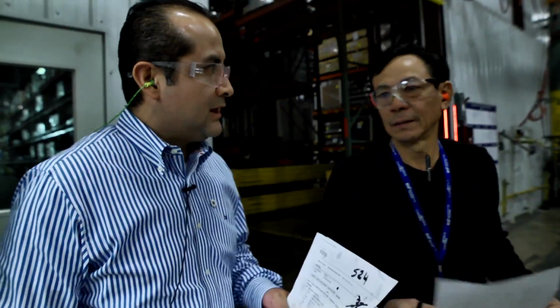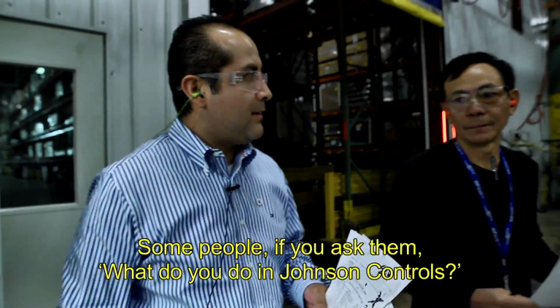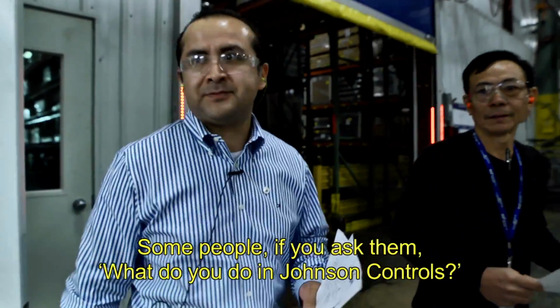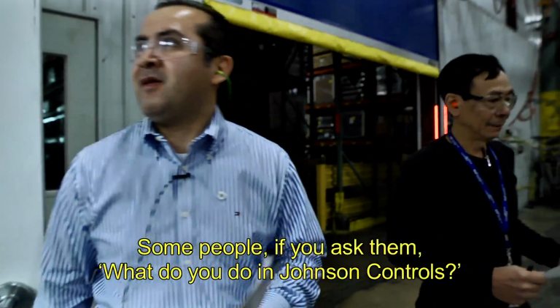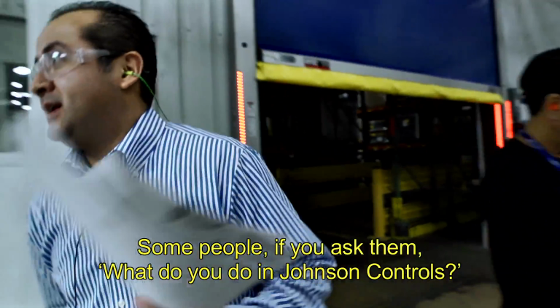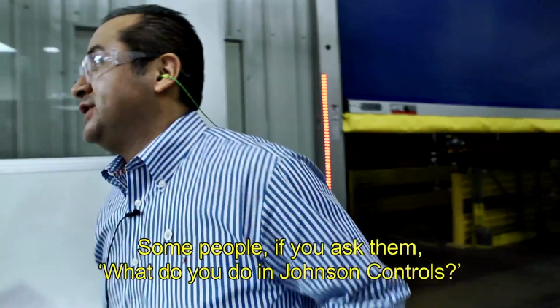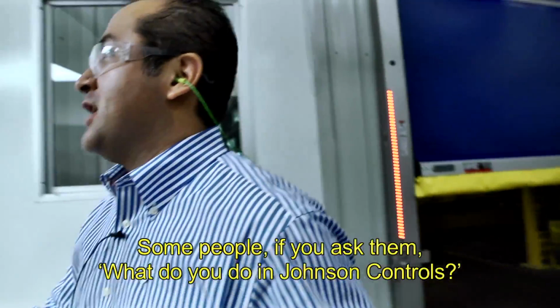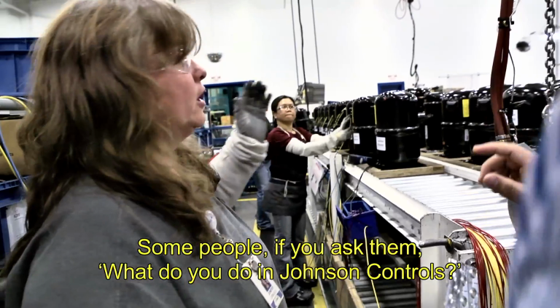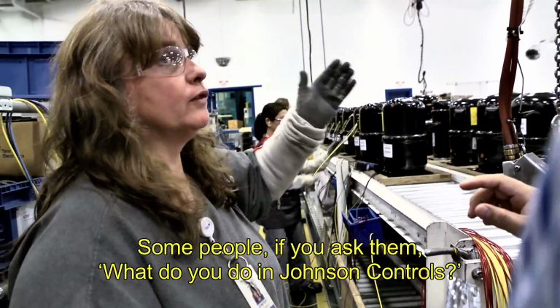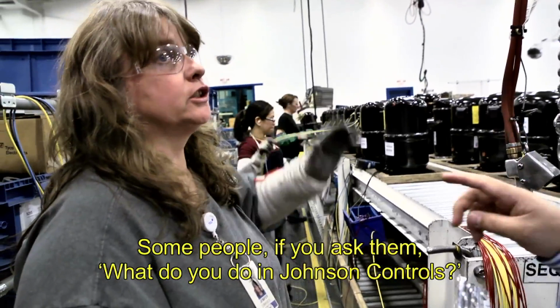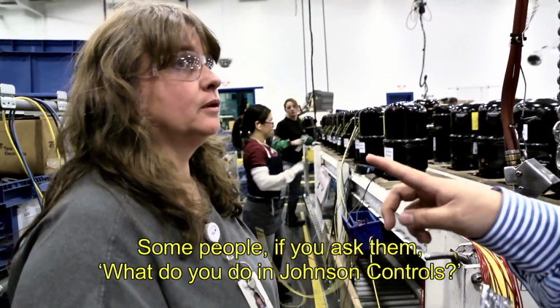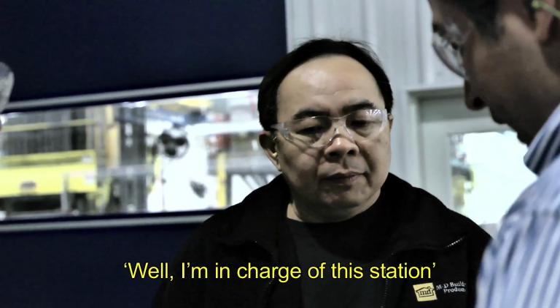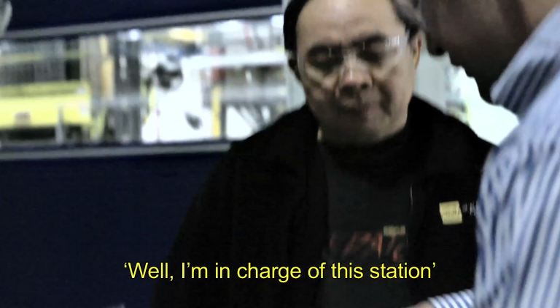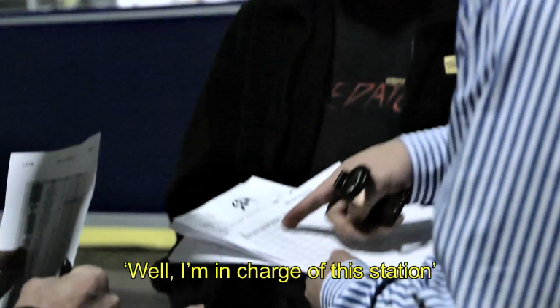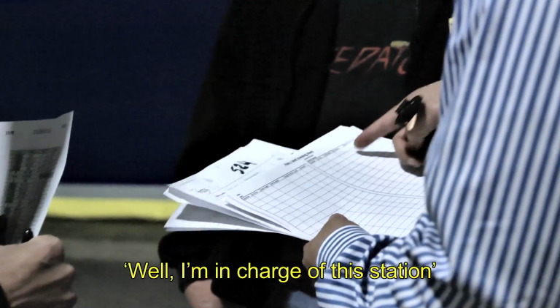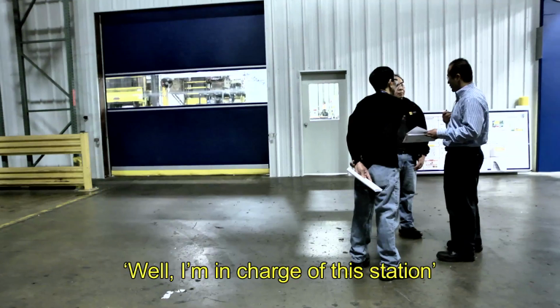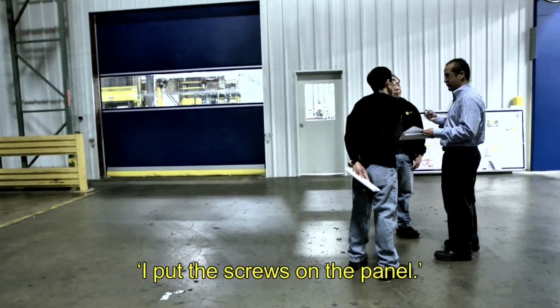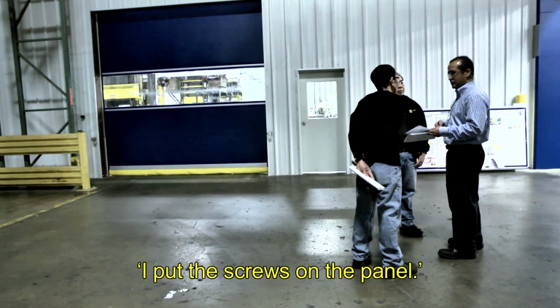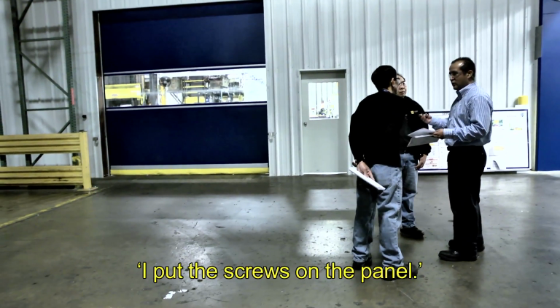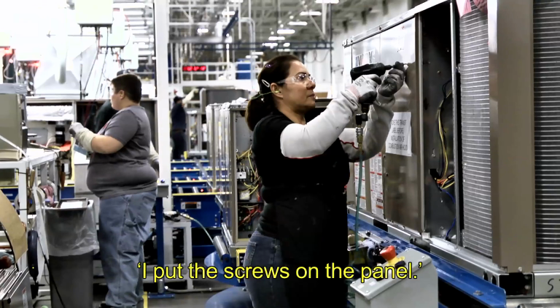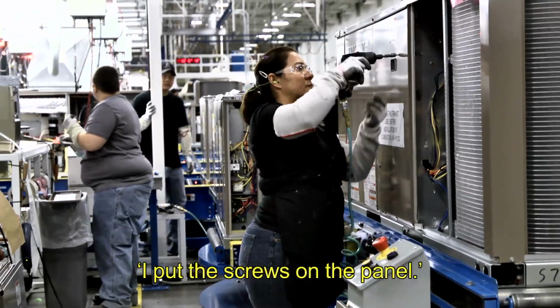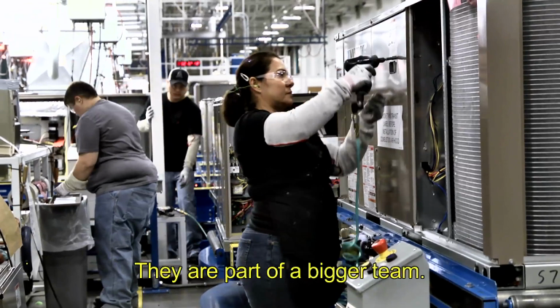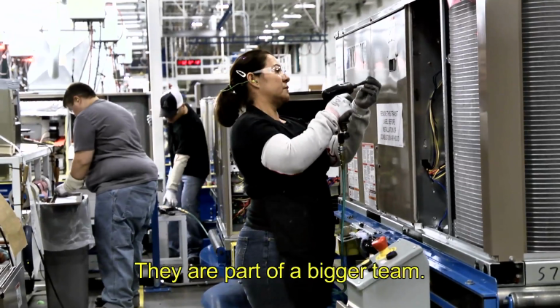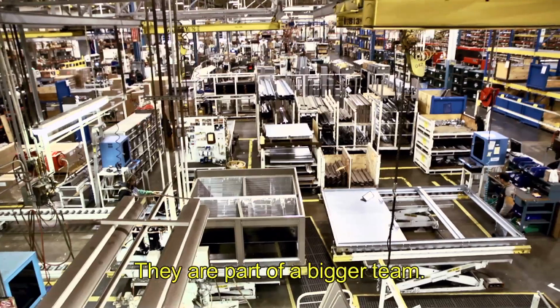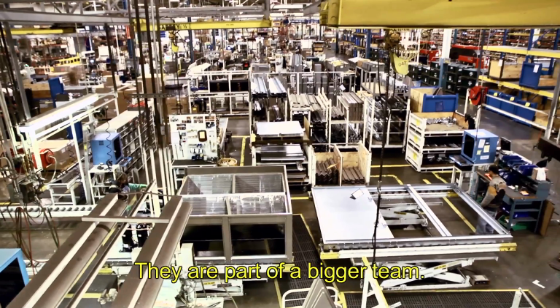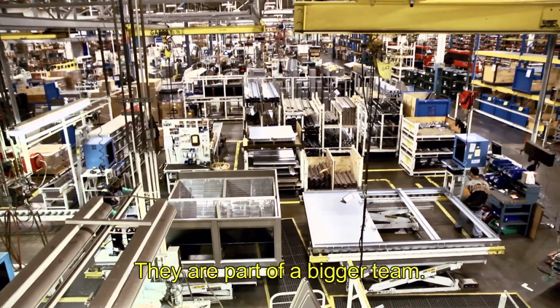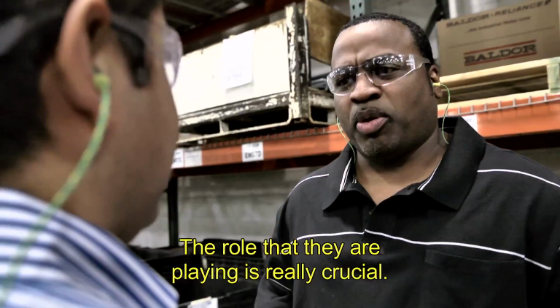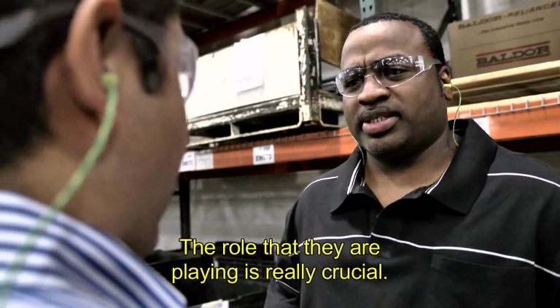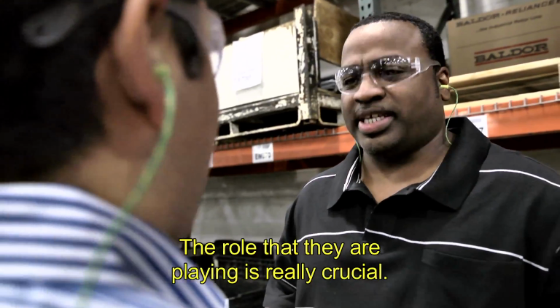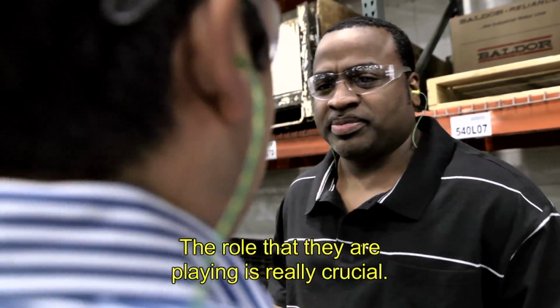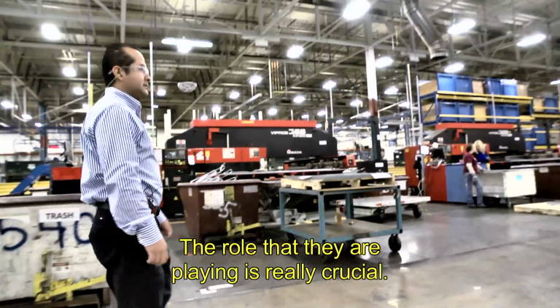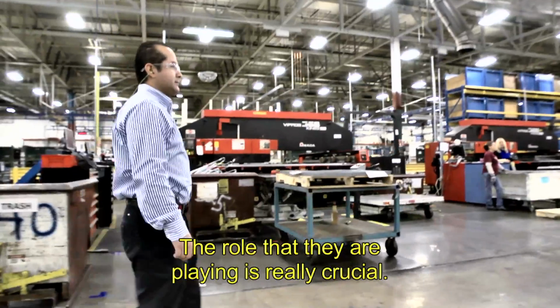Some people, you ask them, what do you do at Johnson Controls? Well, I'm in charge of this station. I put the screws on the panel. They are part of a bigger team. The role that they are playing is really crucial.